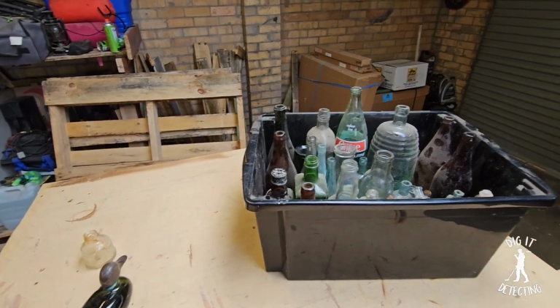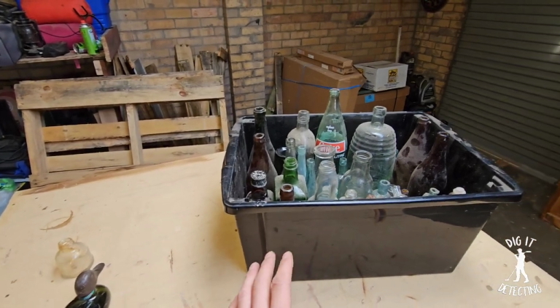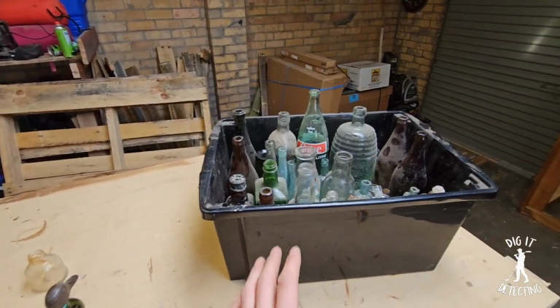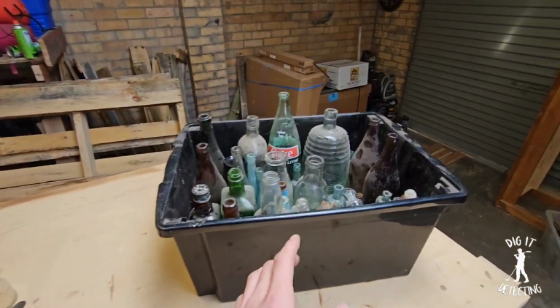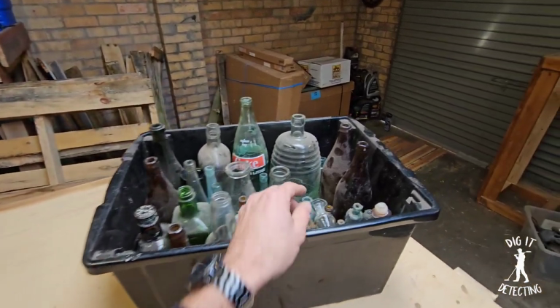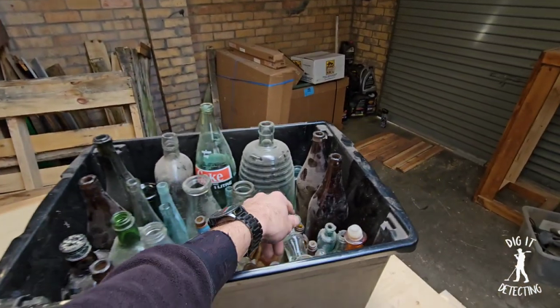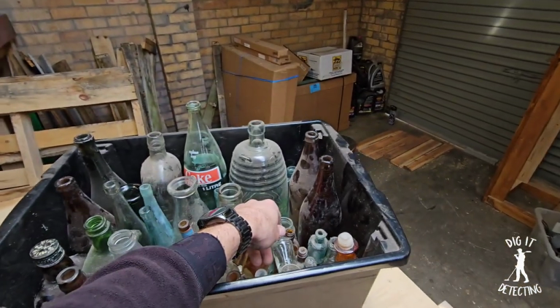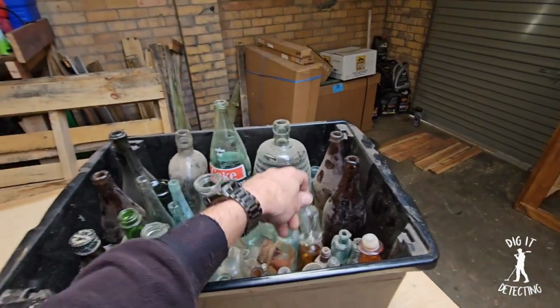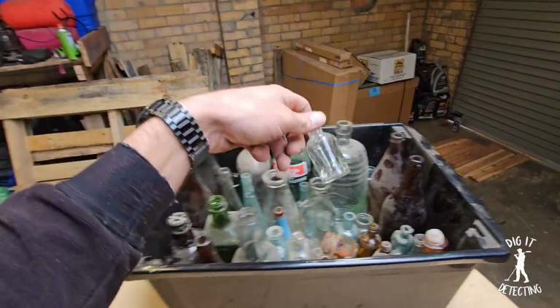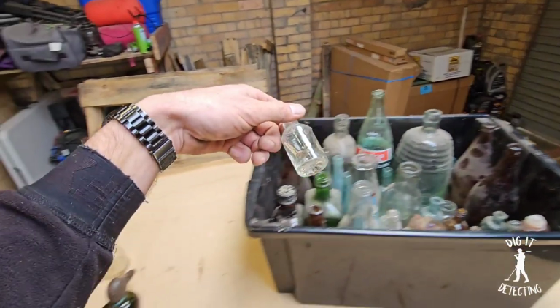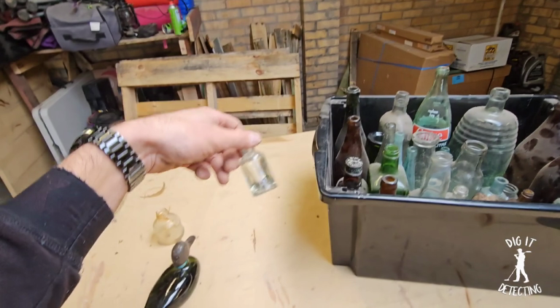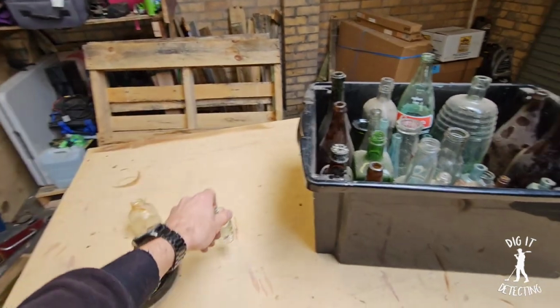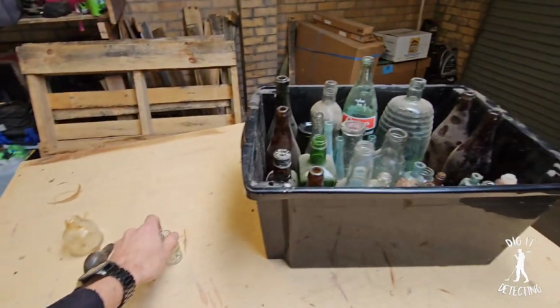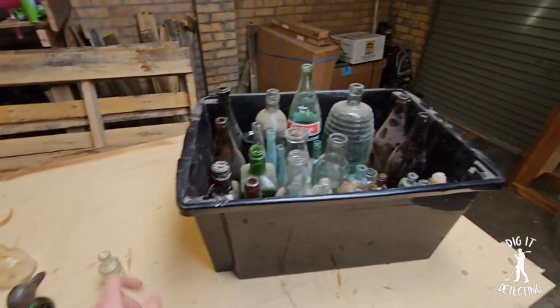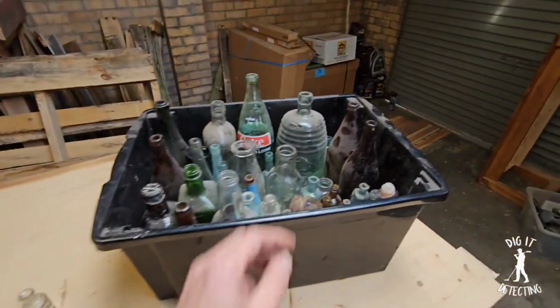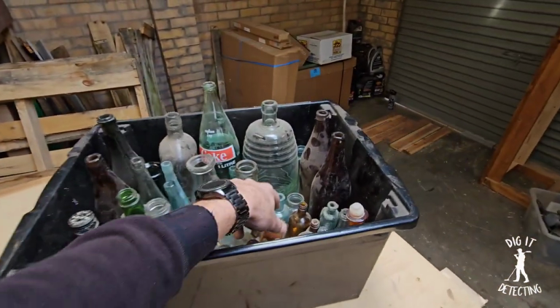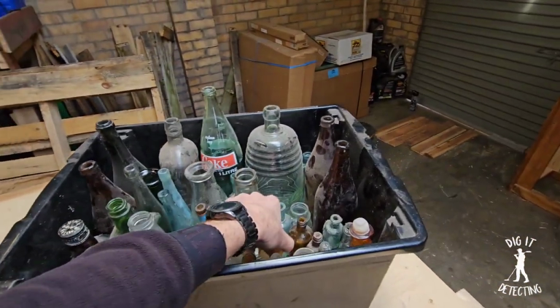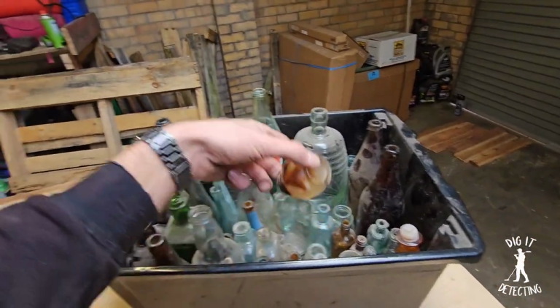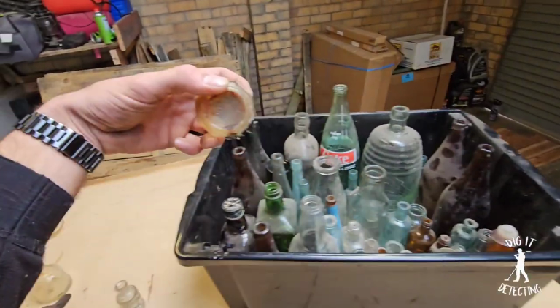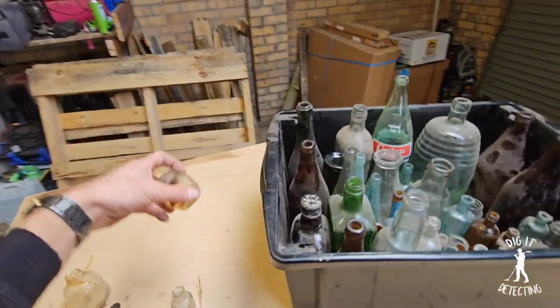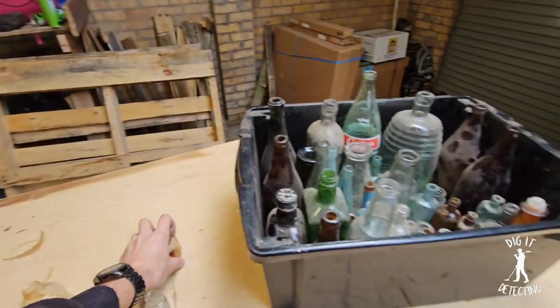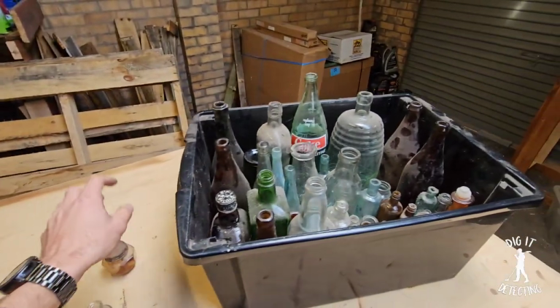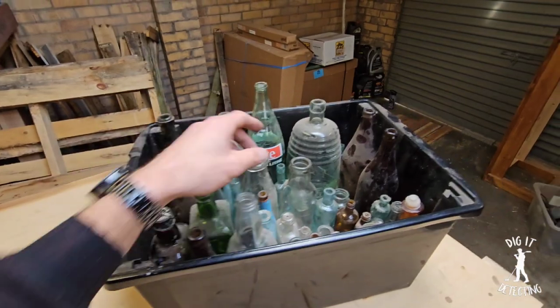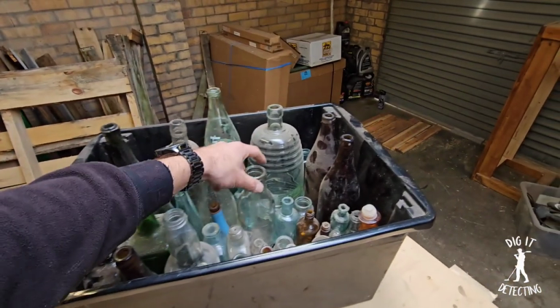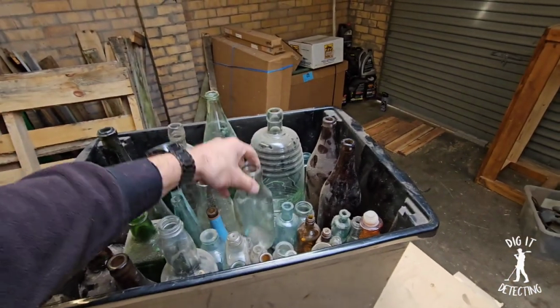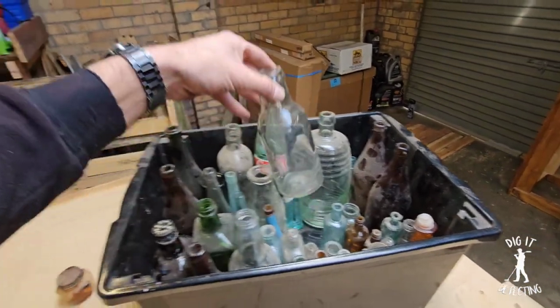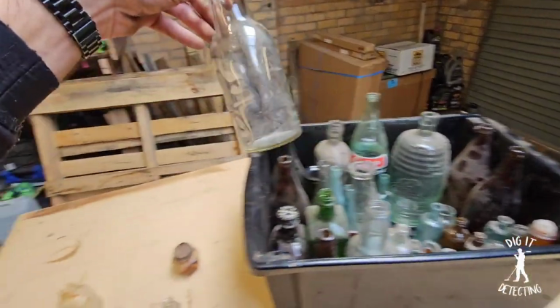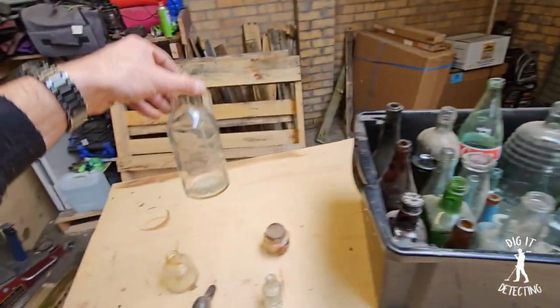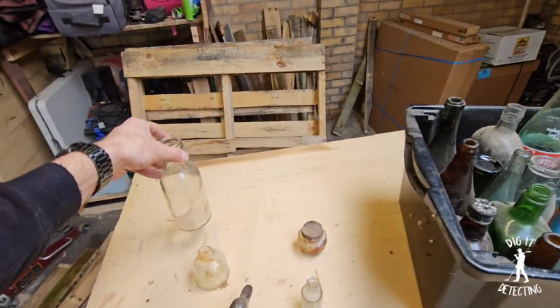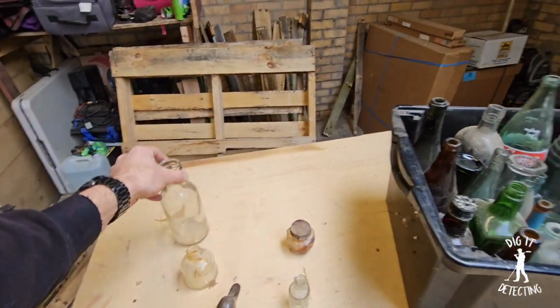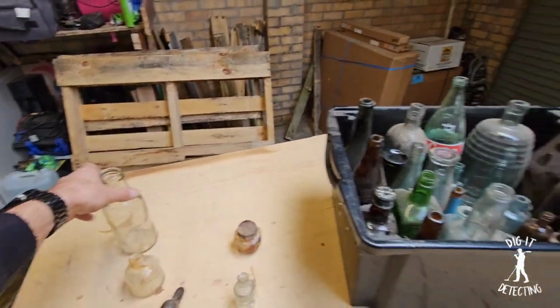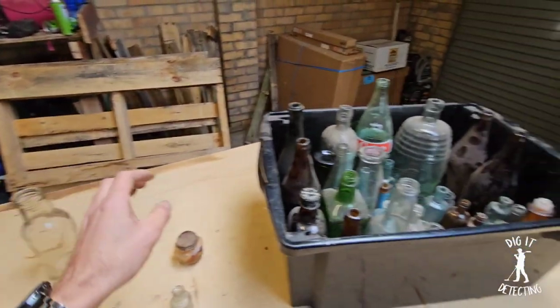With a bit of sweet talking, we got permission through Jan to go detect her backyard. Long story short, six months on, this morning we actually went and detected that backyard. It's been a long time in the making.